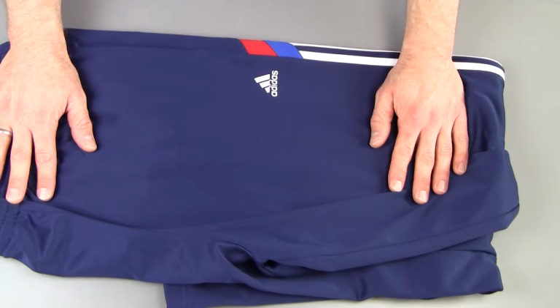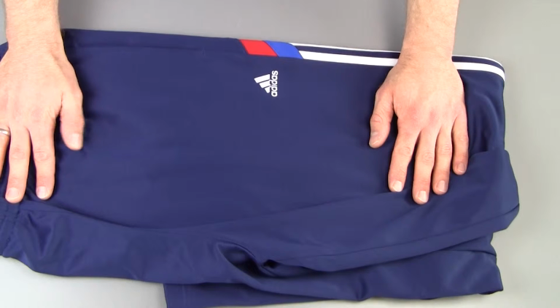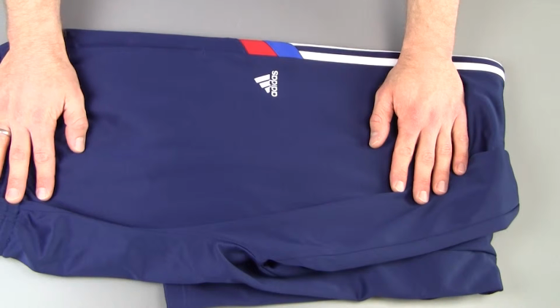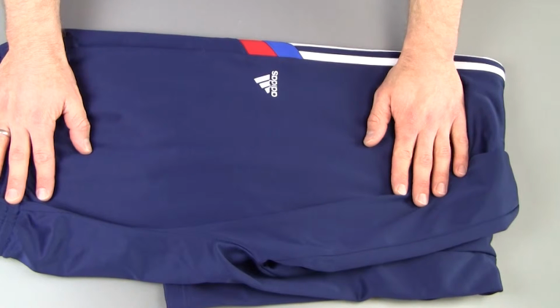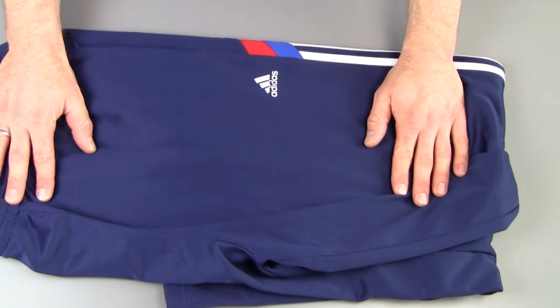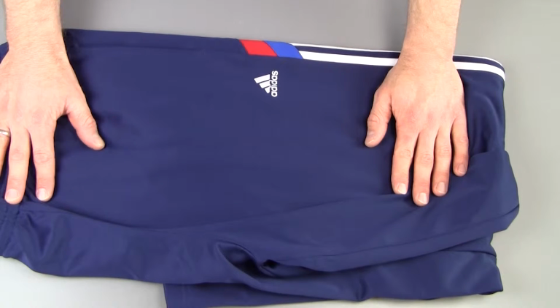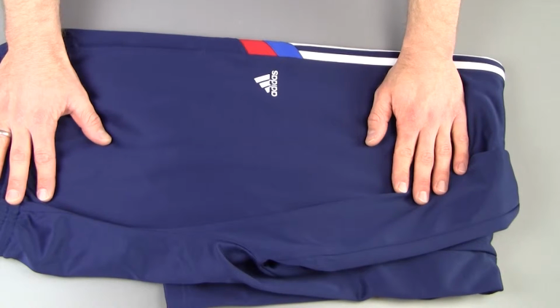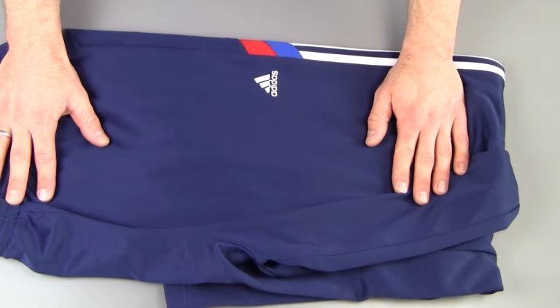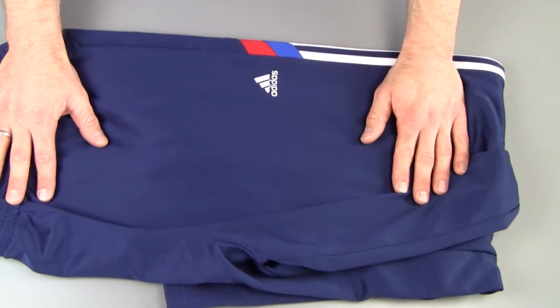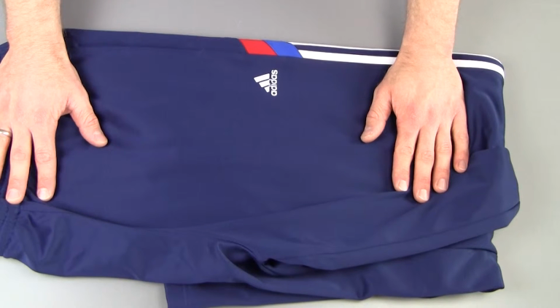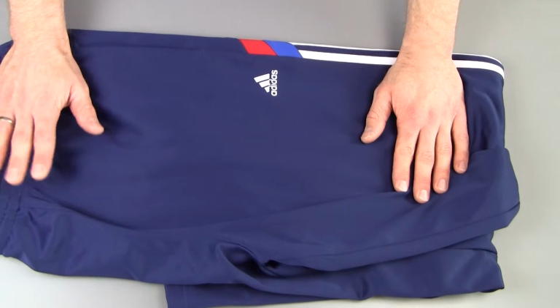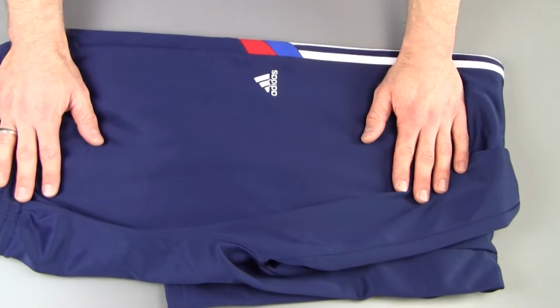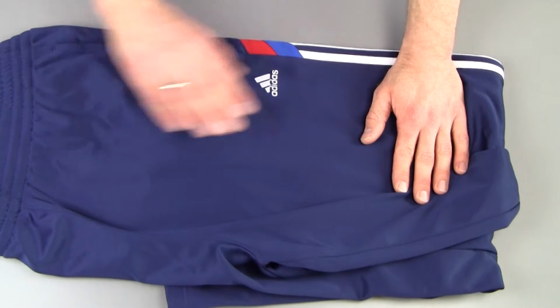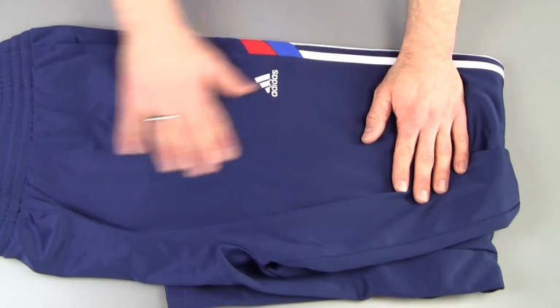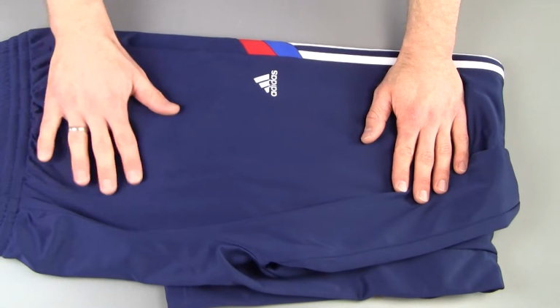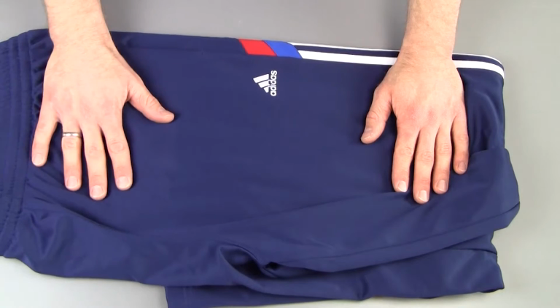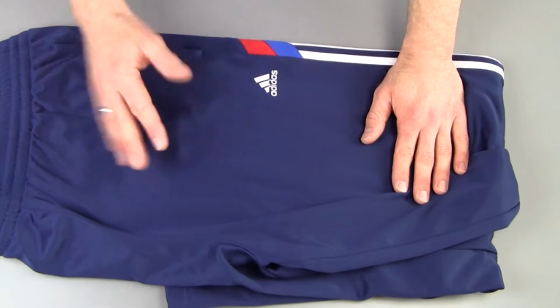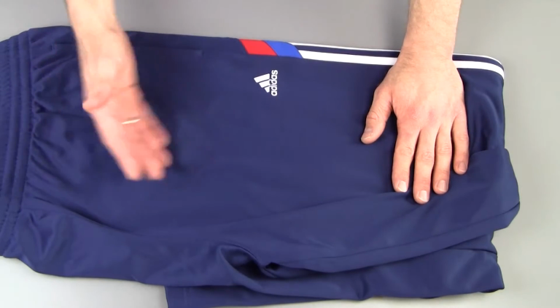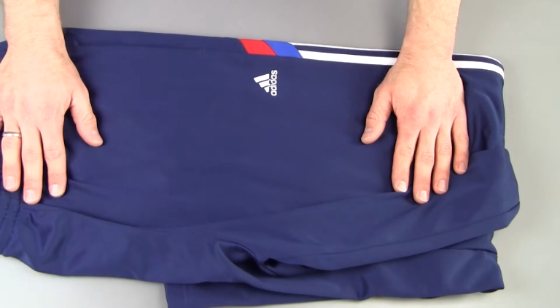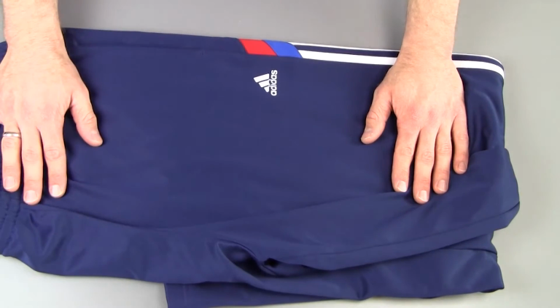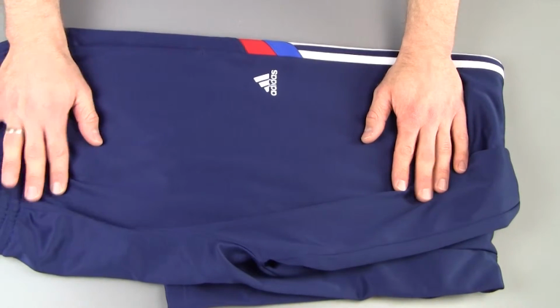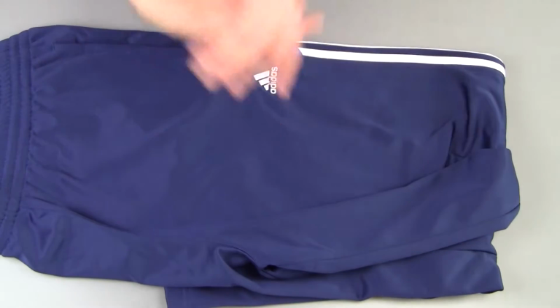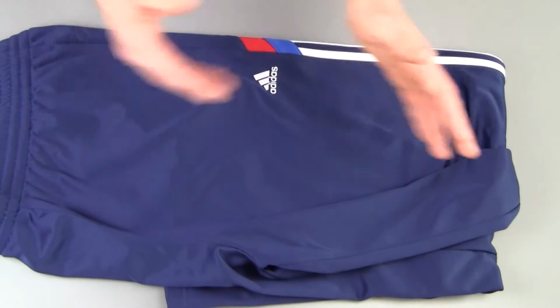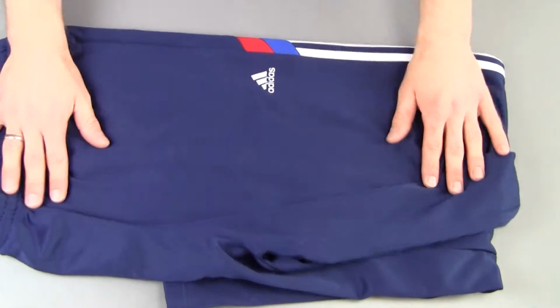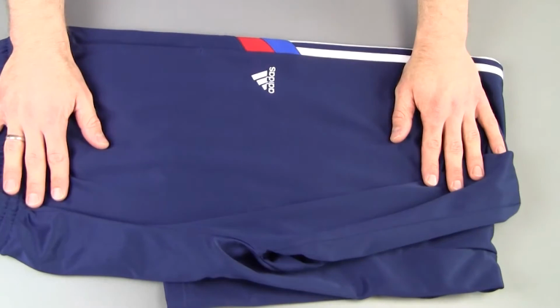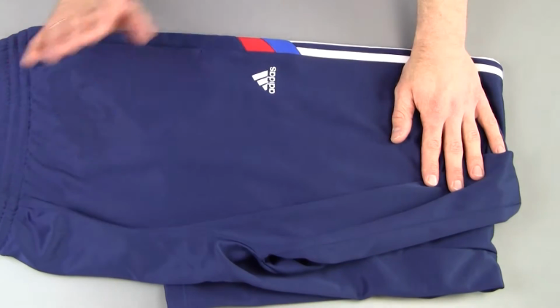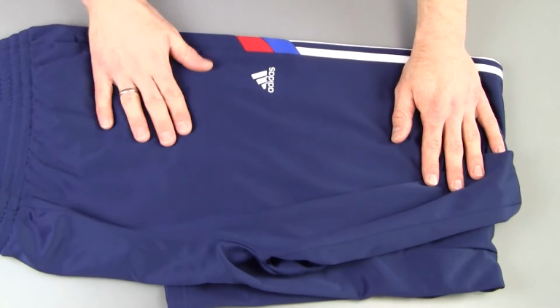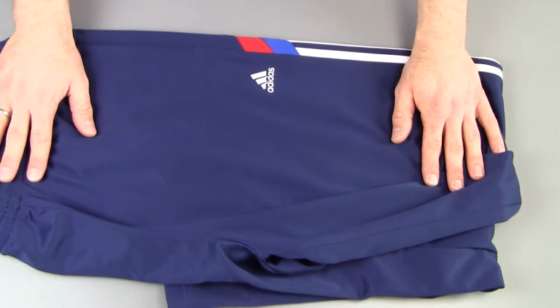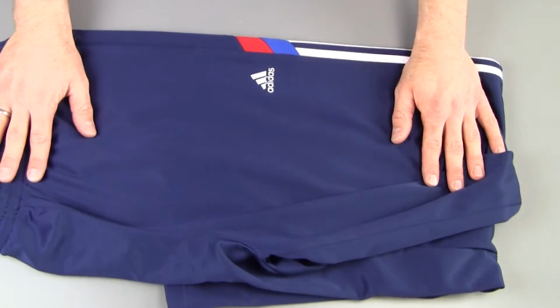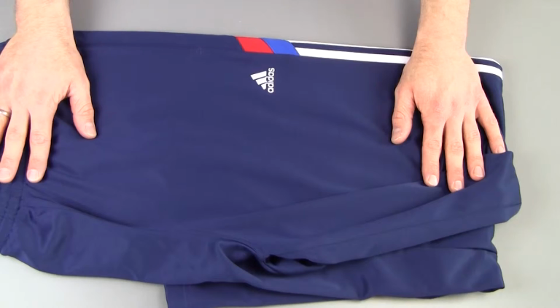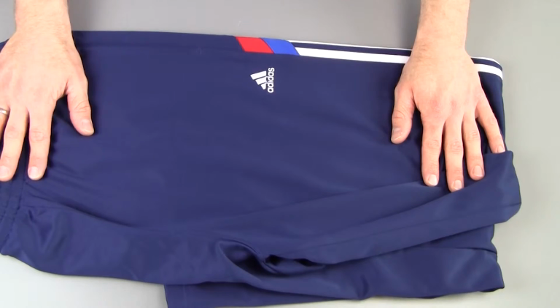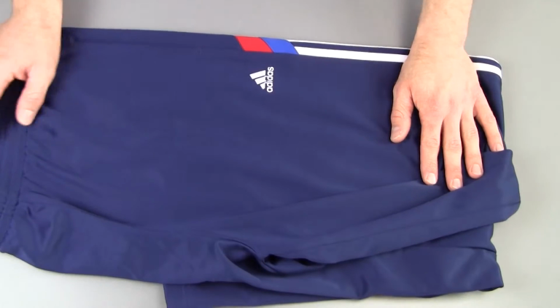We actually looked at some Under Armour shorts in another video that were so light — the fabric was so light — that you can't really put anything in the pocket without it sort of flopping around. Not so much with these though.